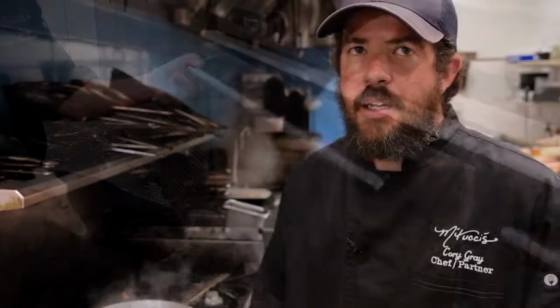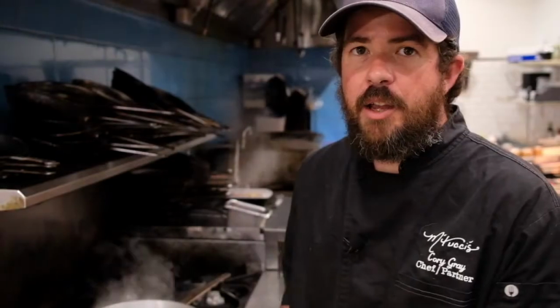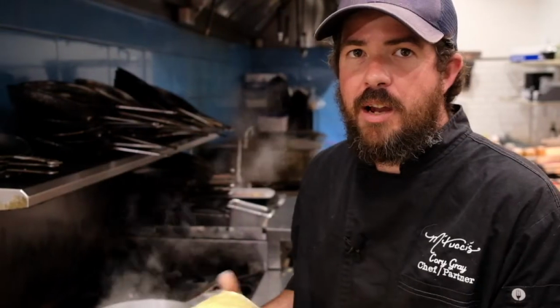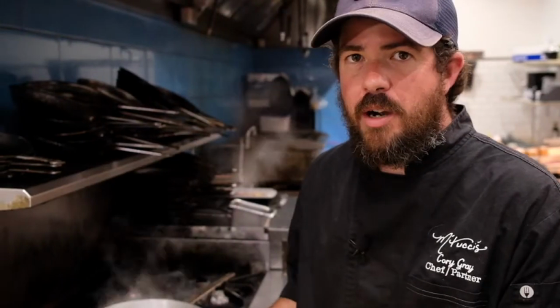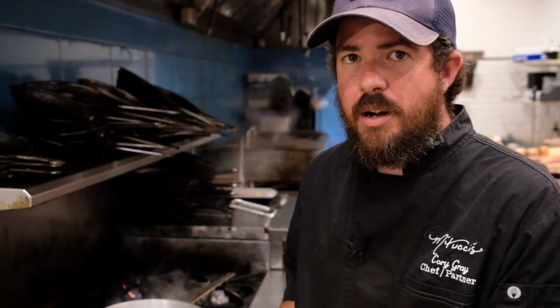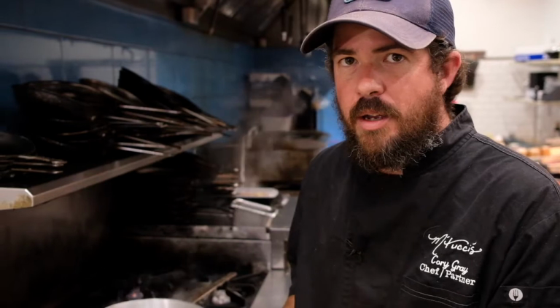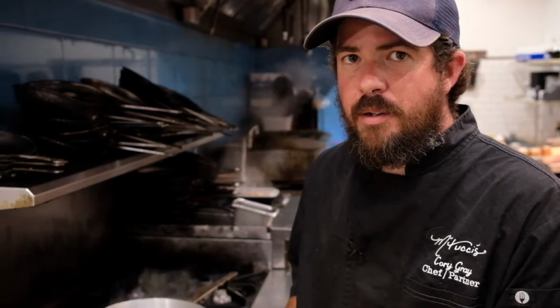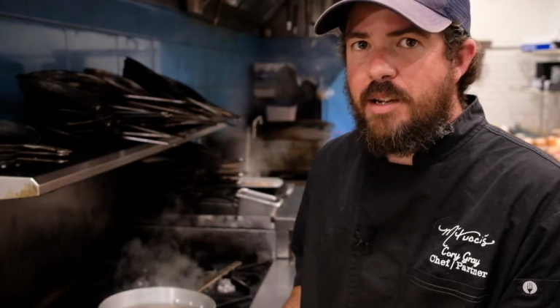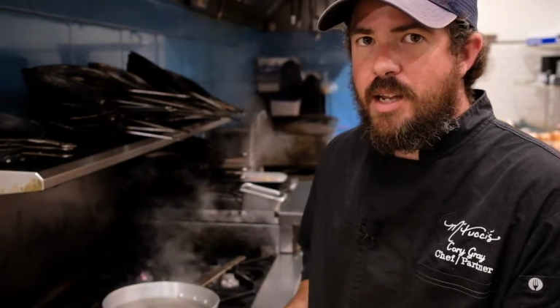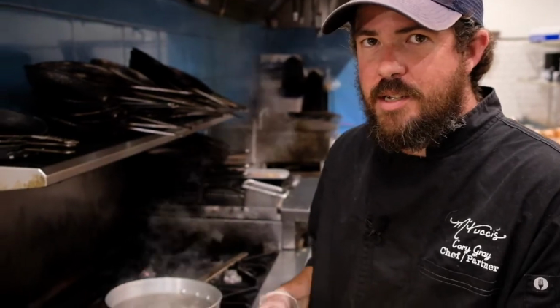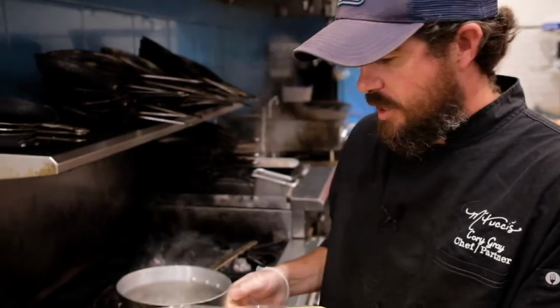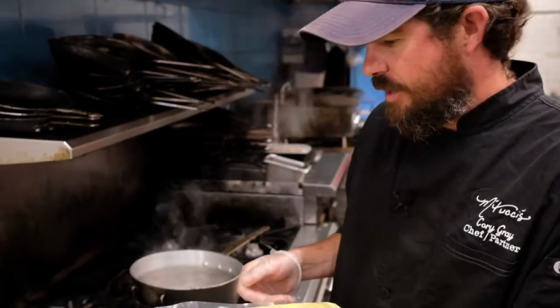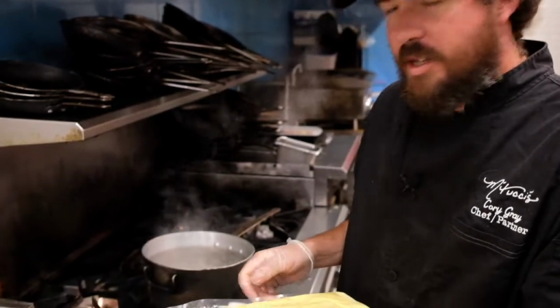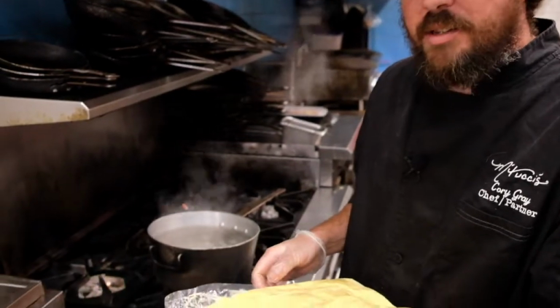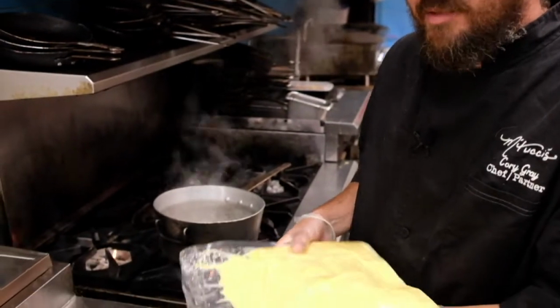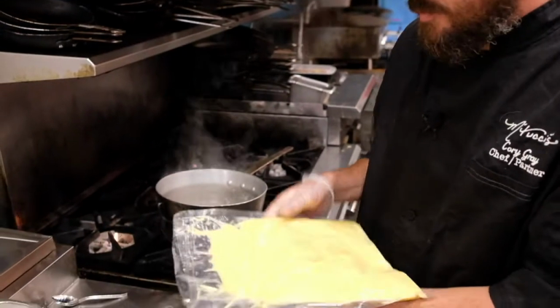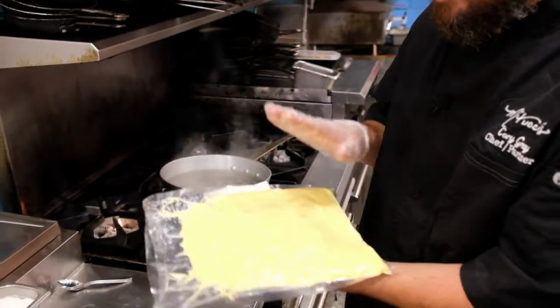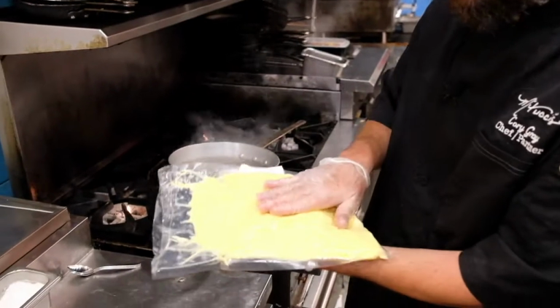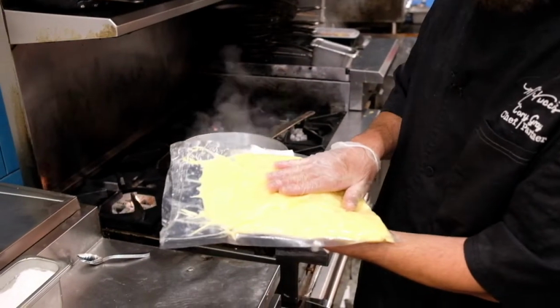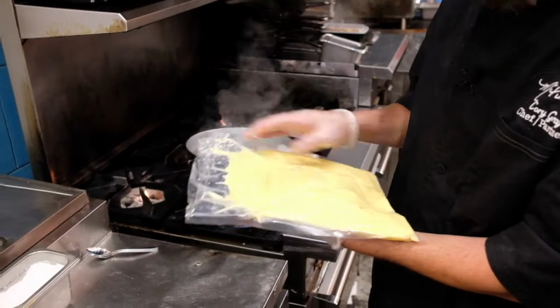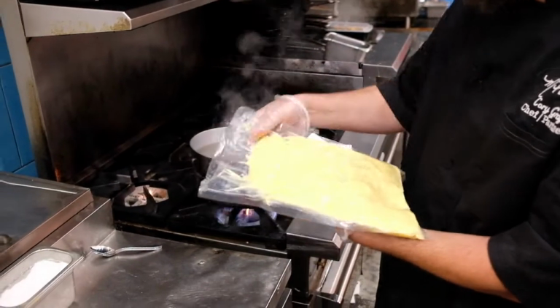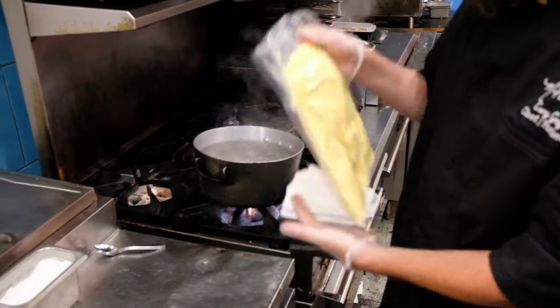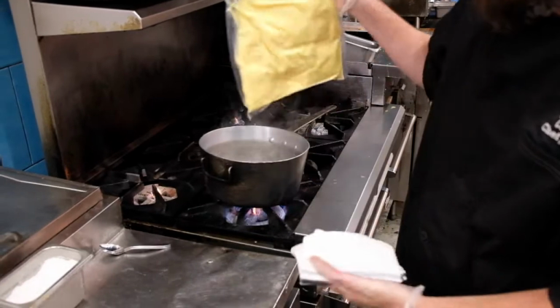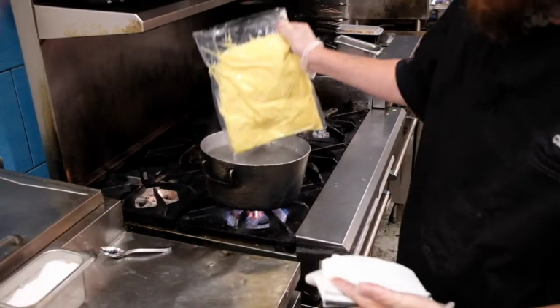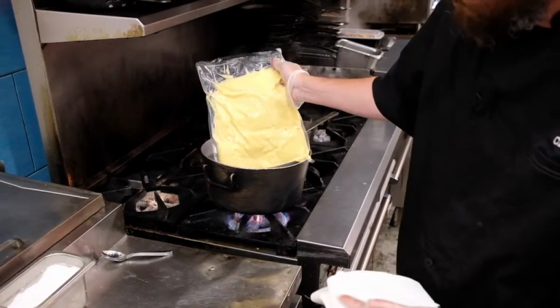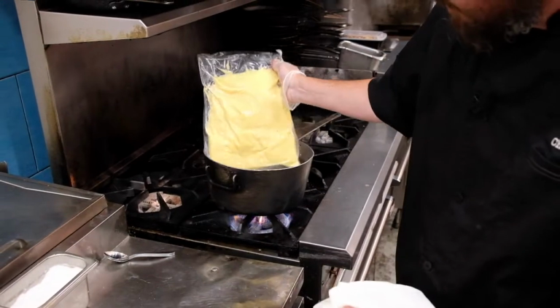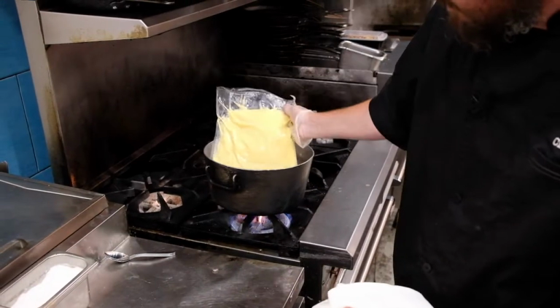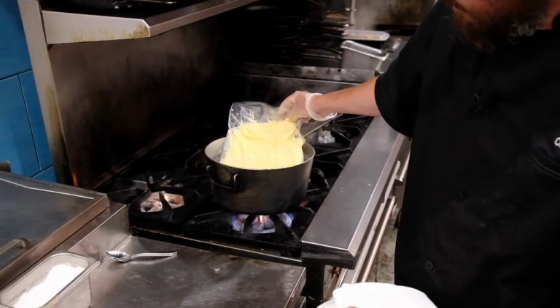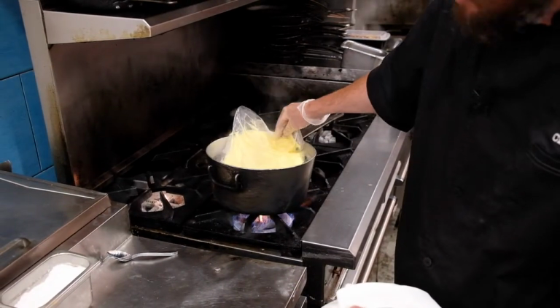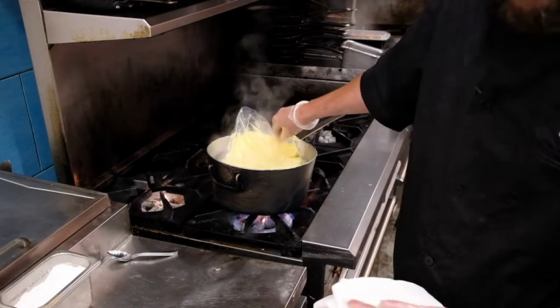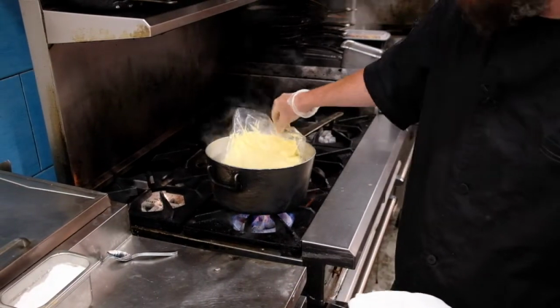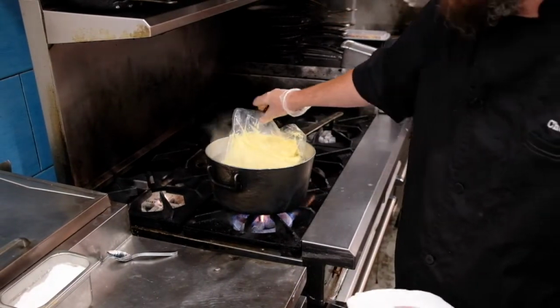Now that we have our Italian sausage and our sauce in the oven, we're going to put our creamy polenta in our boiling water. It's going to take about 10 minutes.